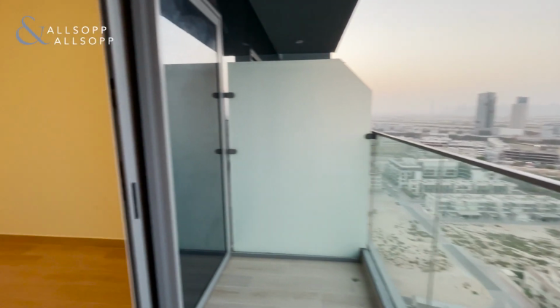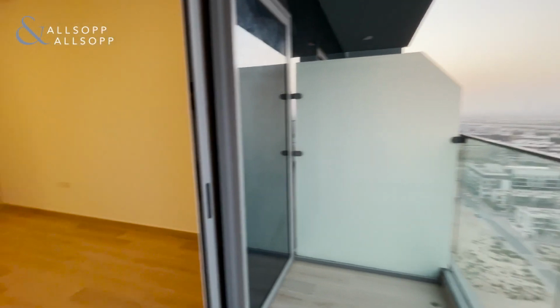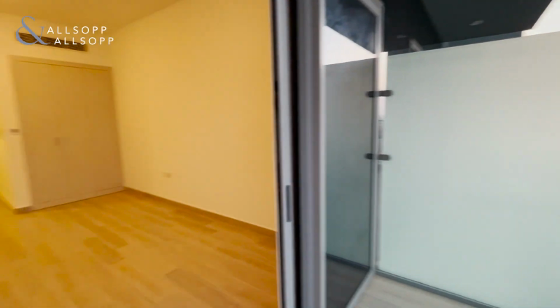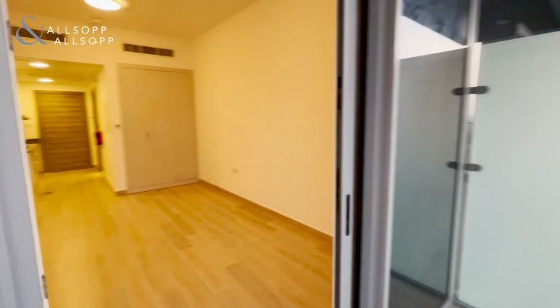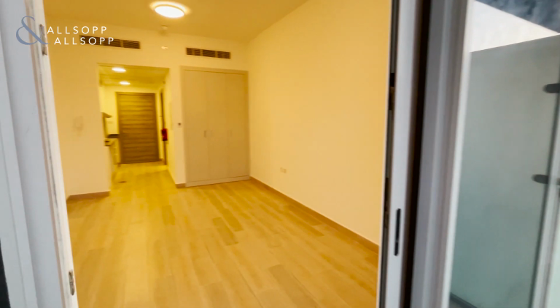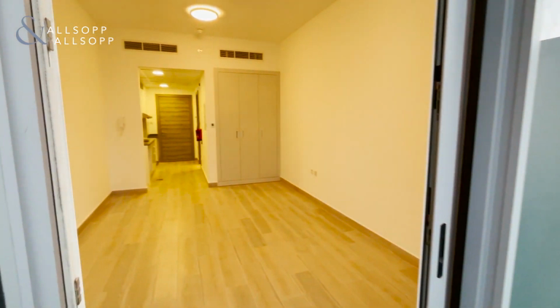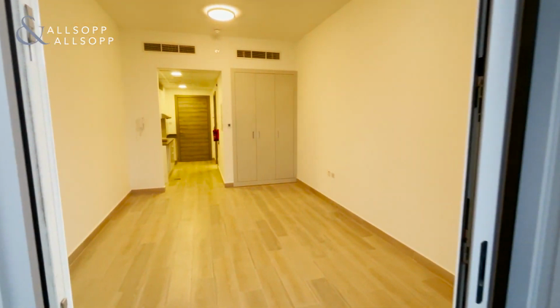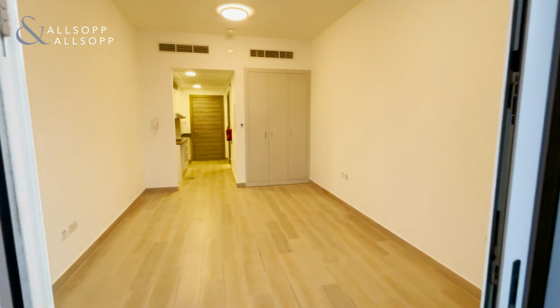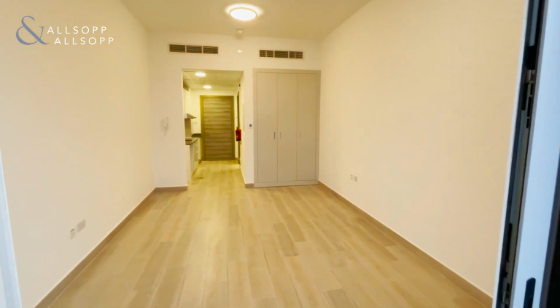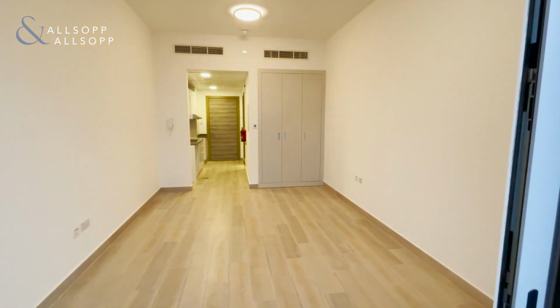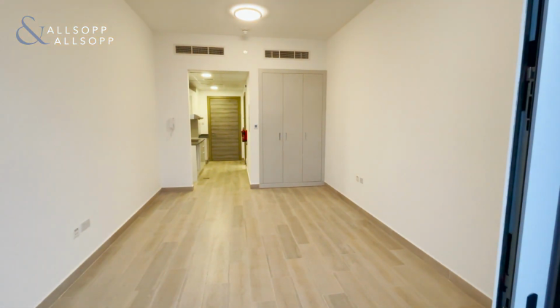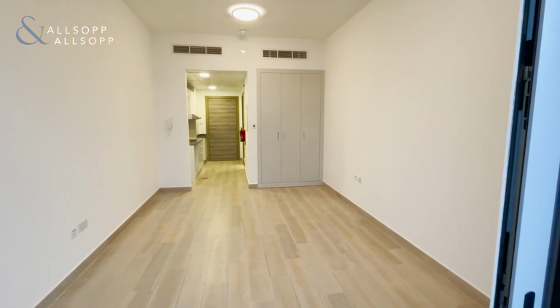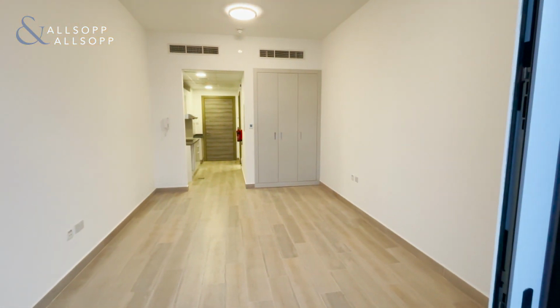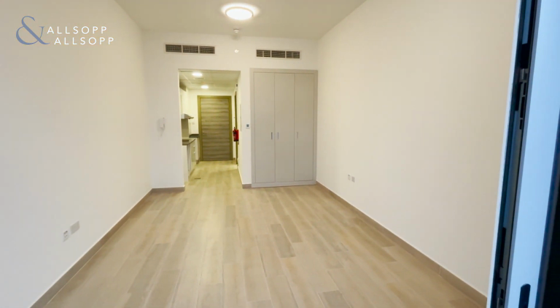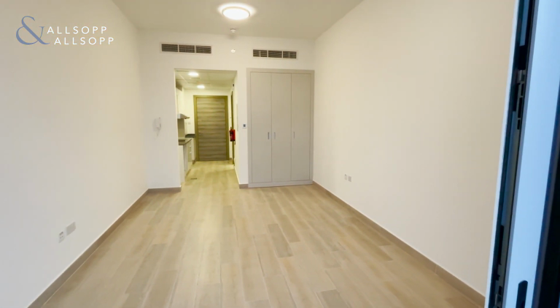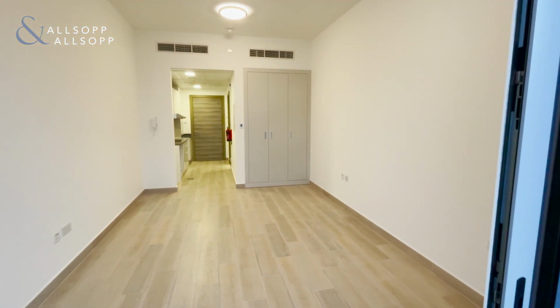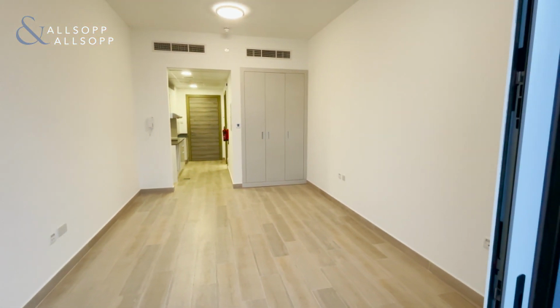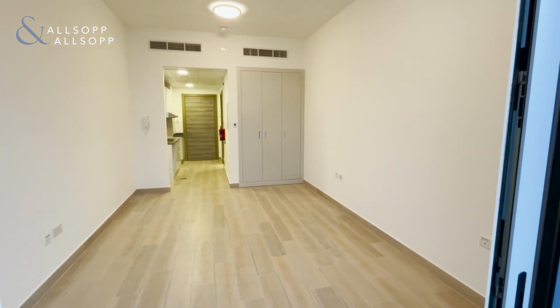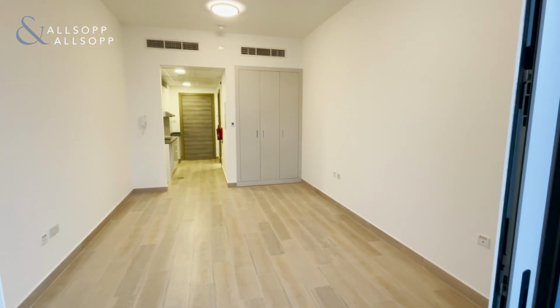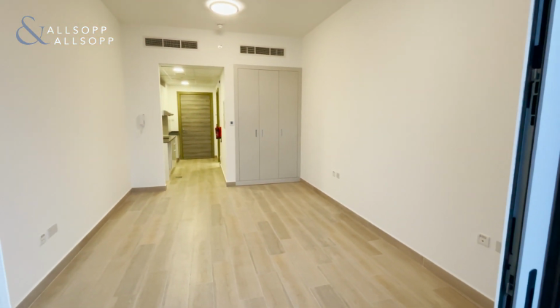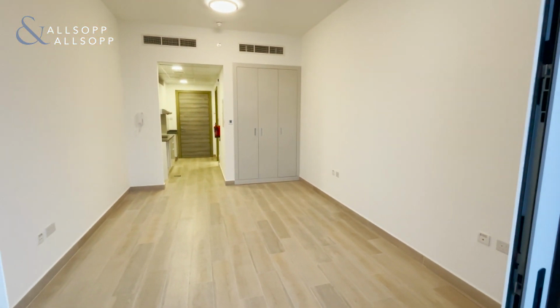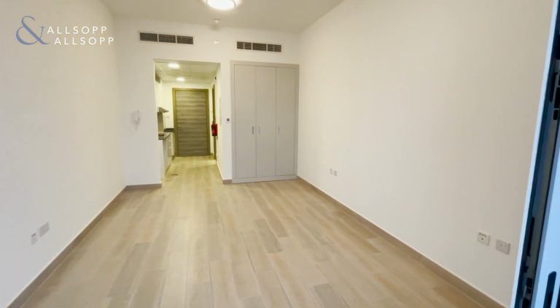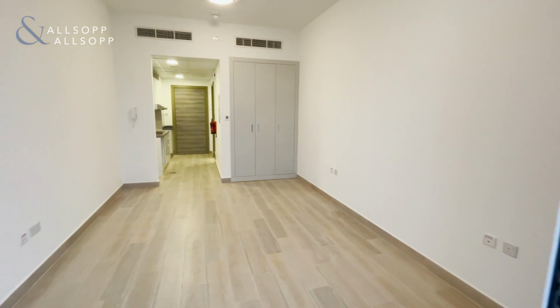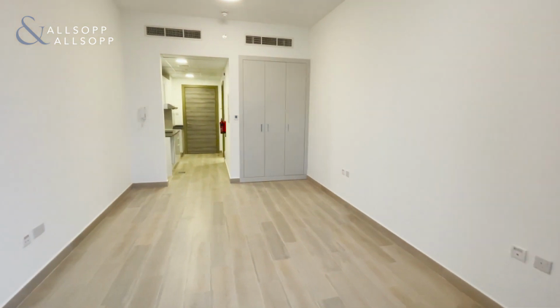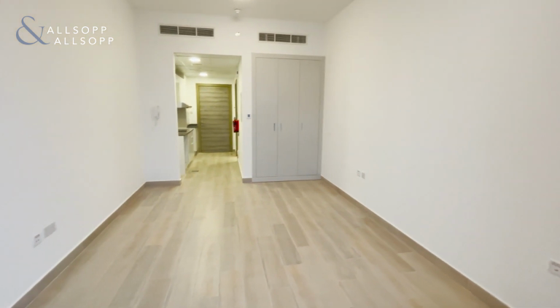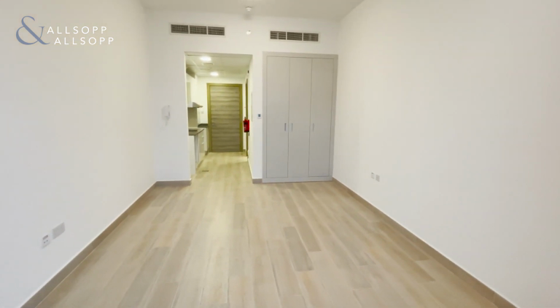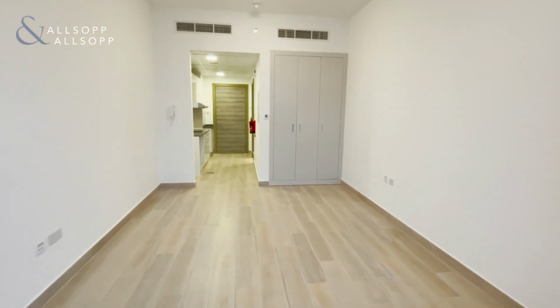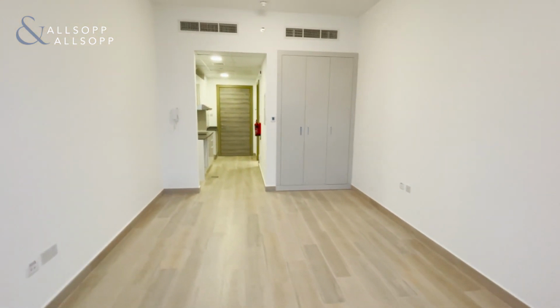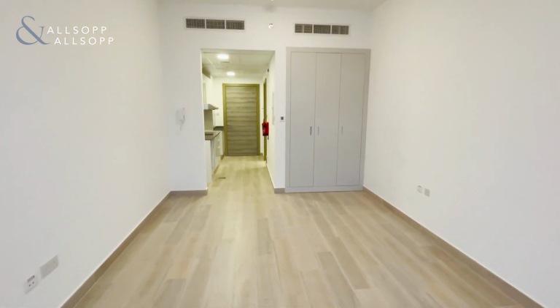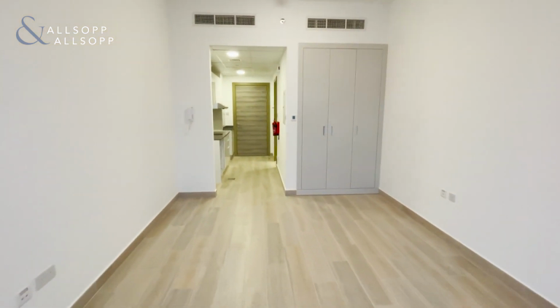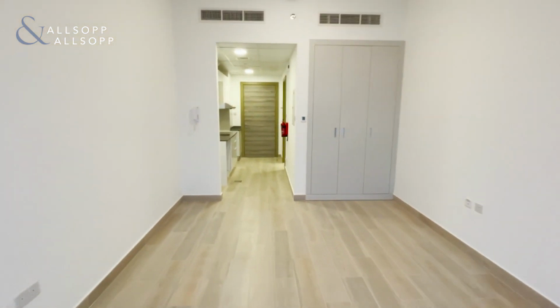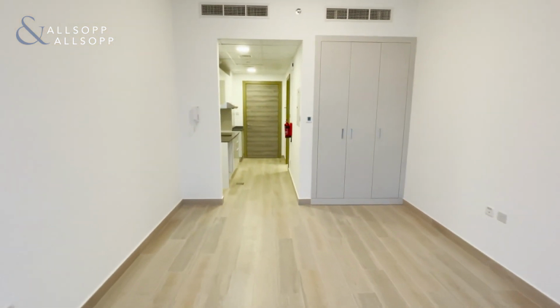As we go back inside you can see a nice large living space with fitted wardrobes — an extra benefit for studio apartments.